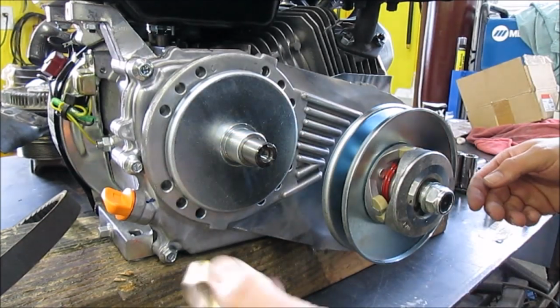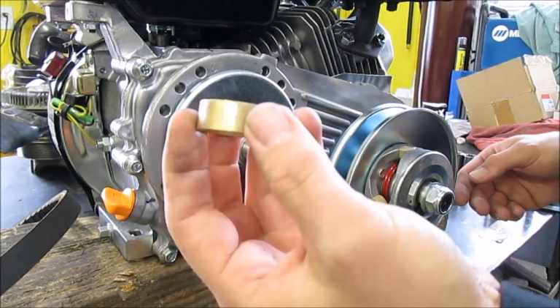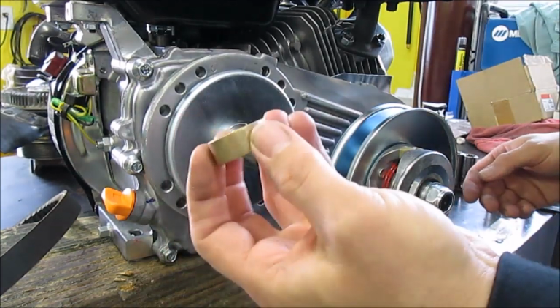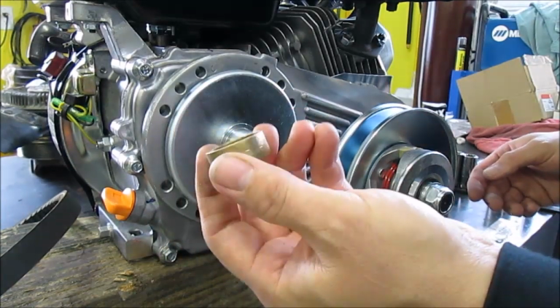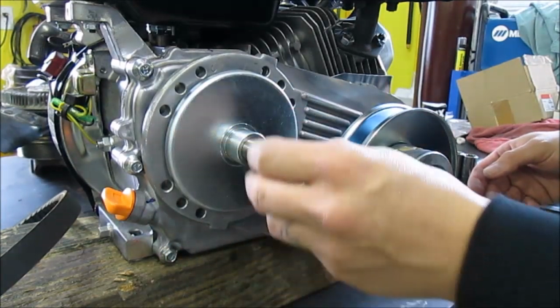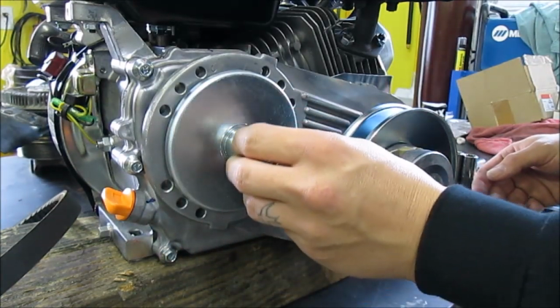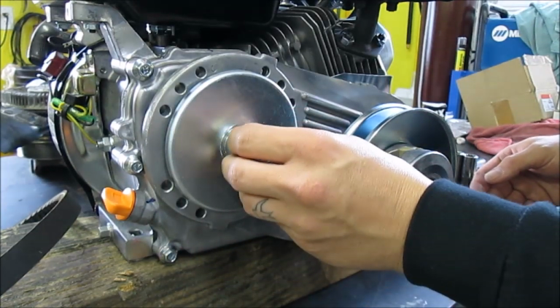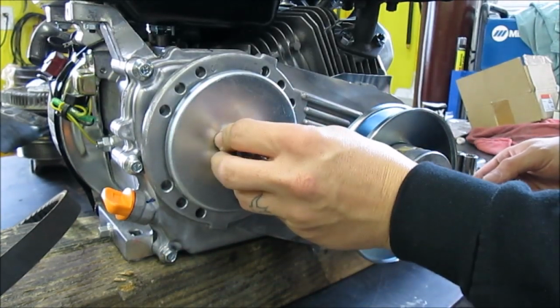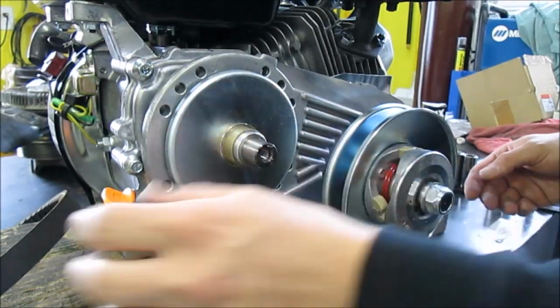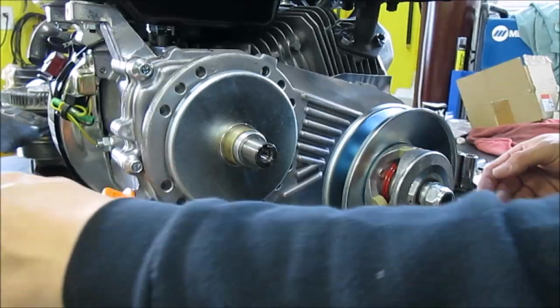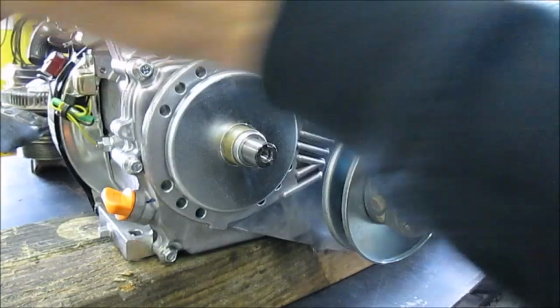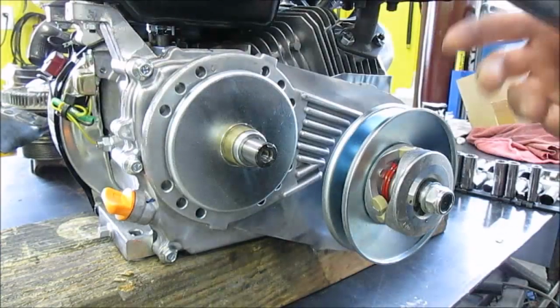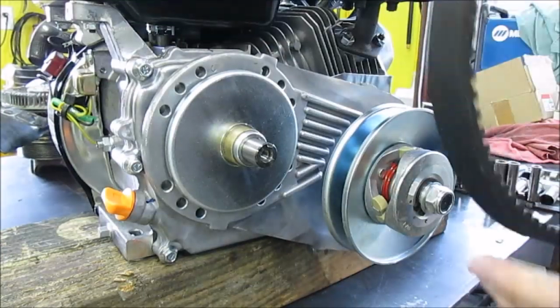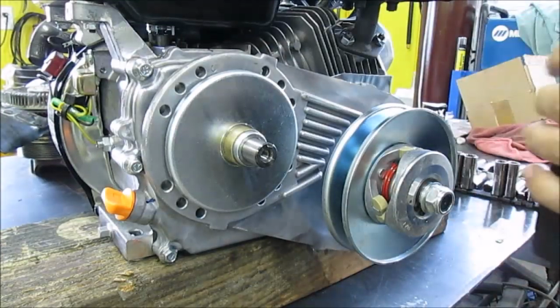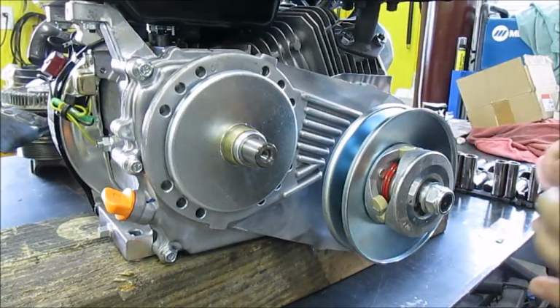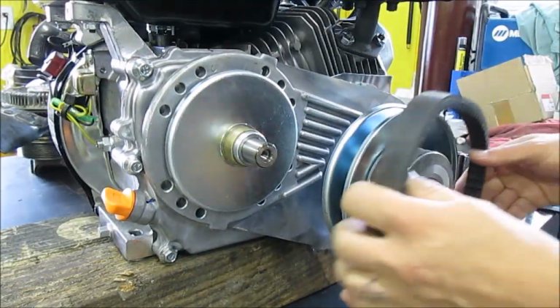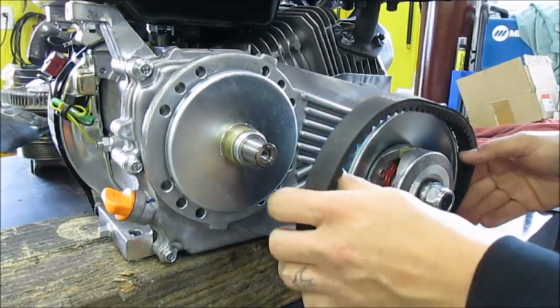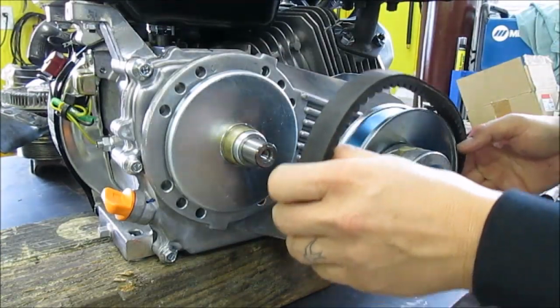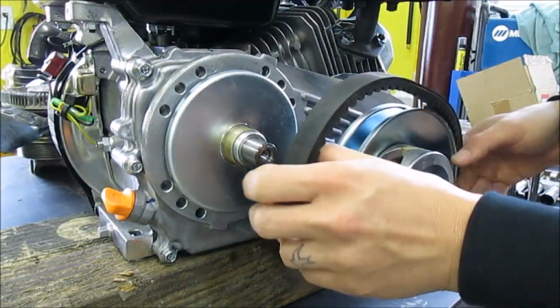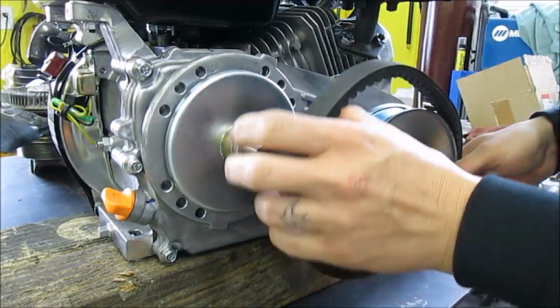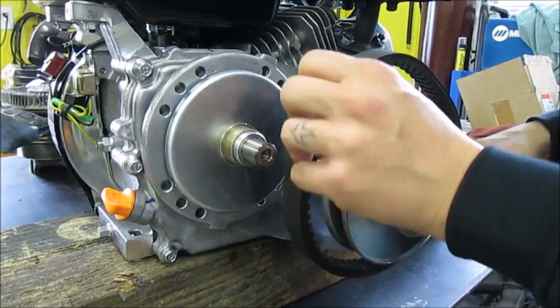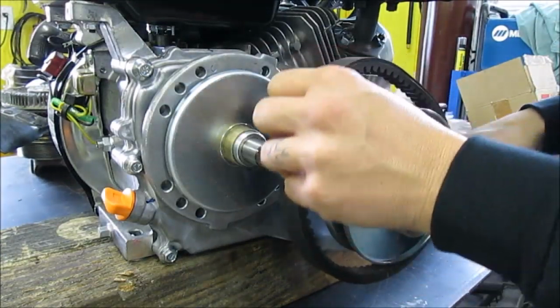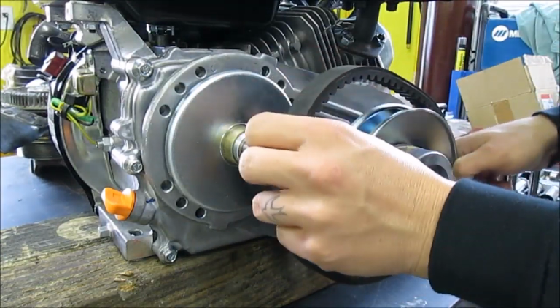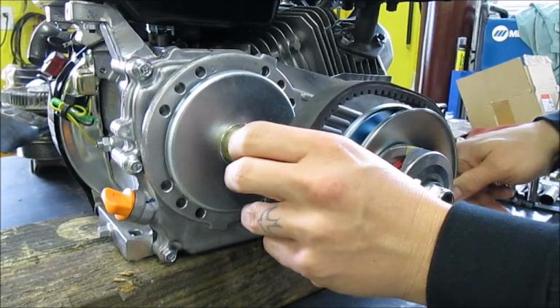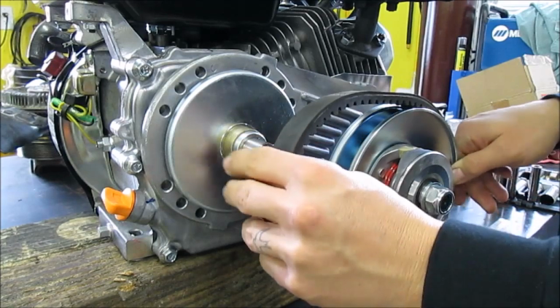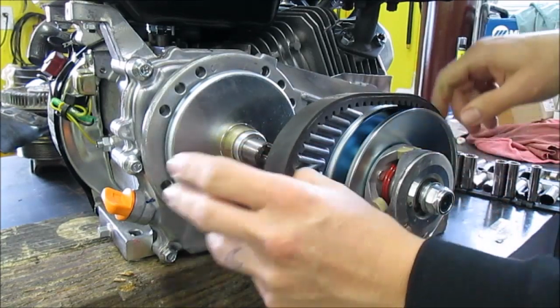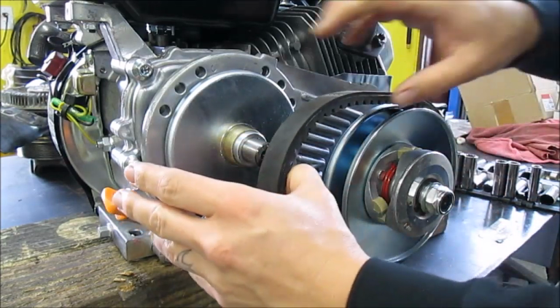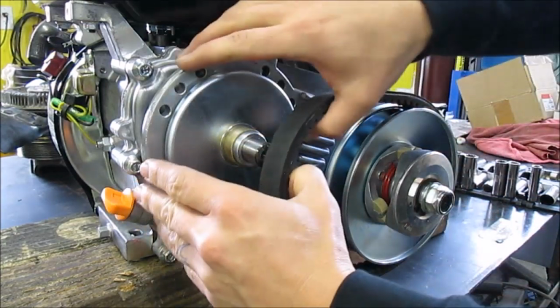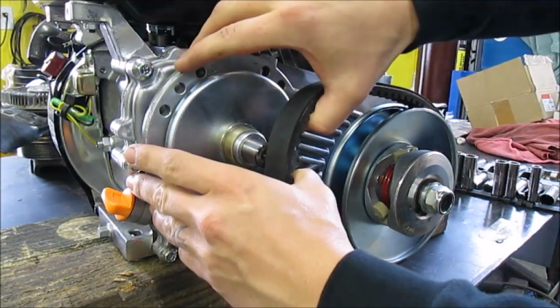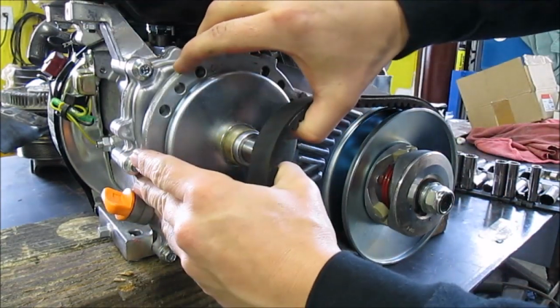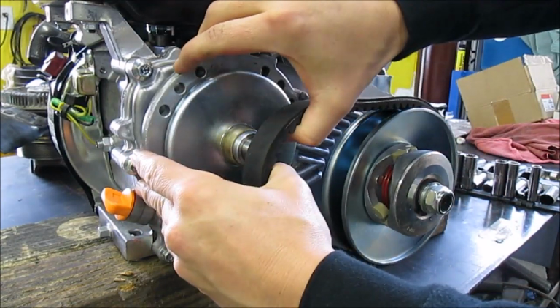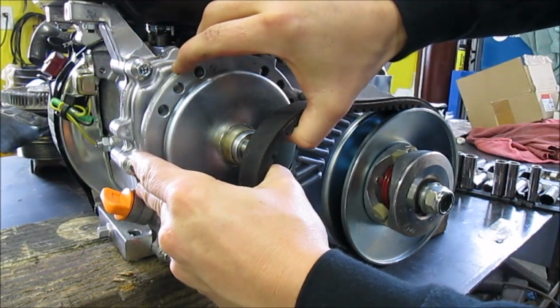Next up, your brass bushing. After that, you can put your belt on — slide it over the clutch.